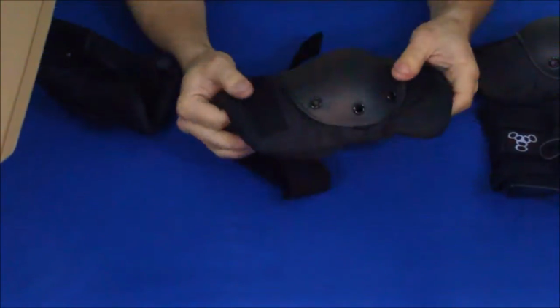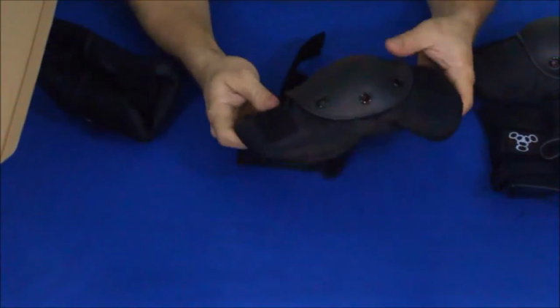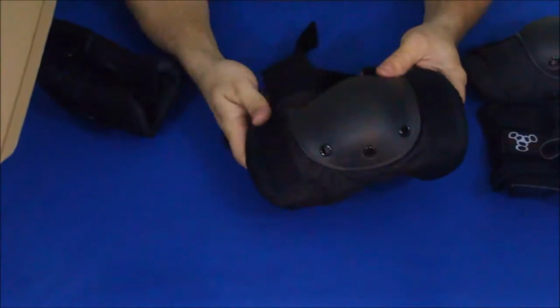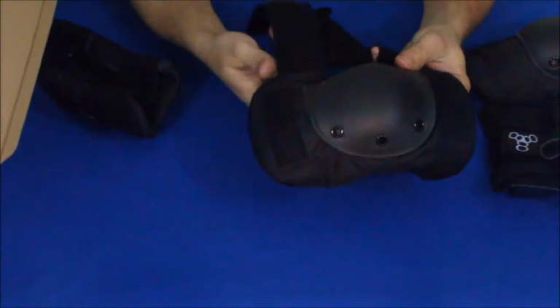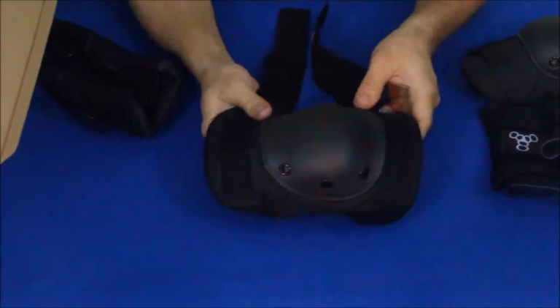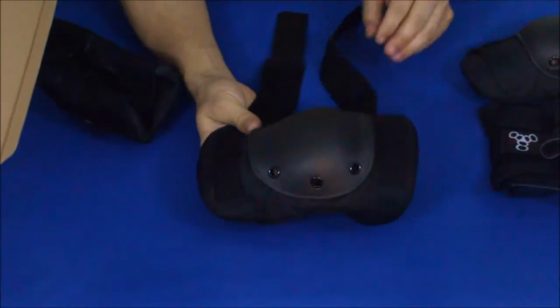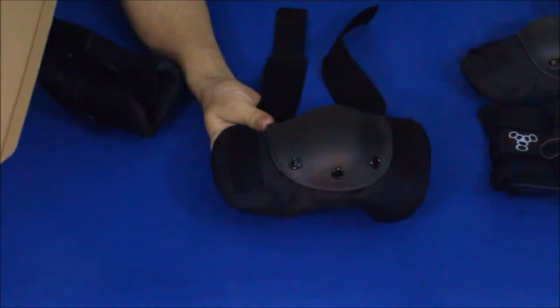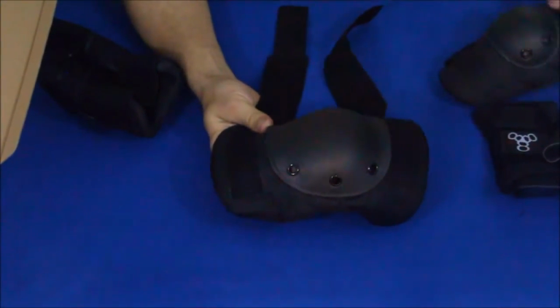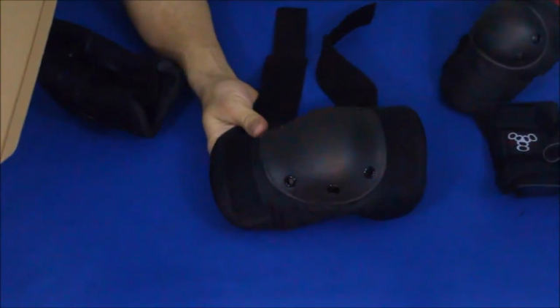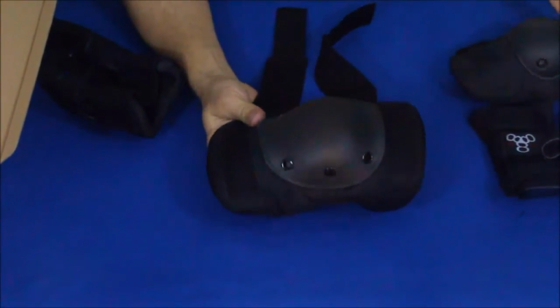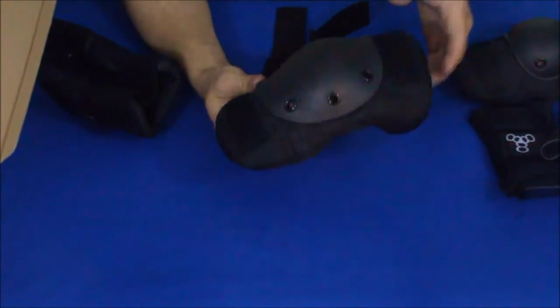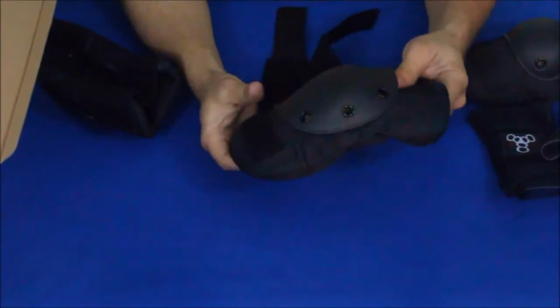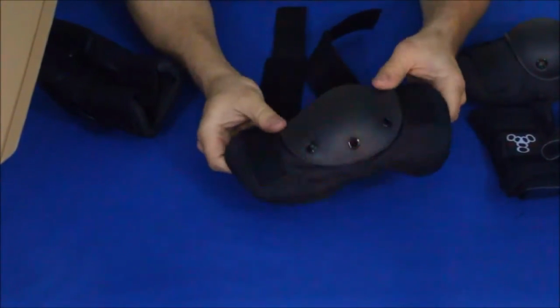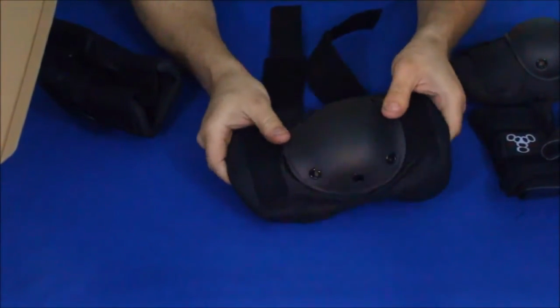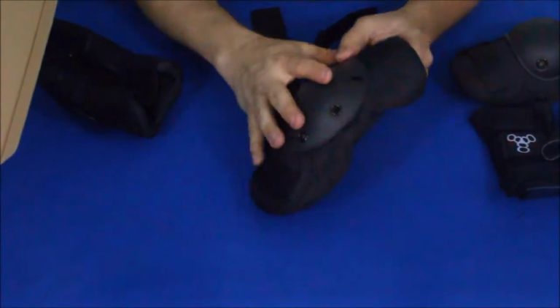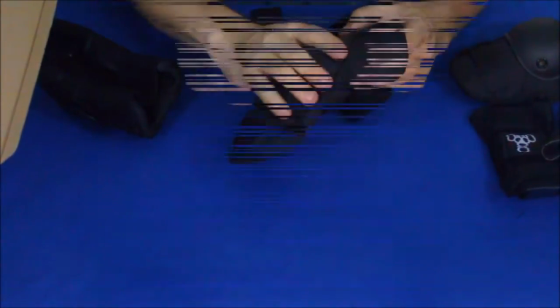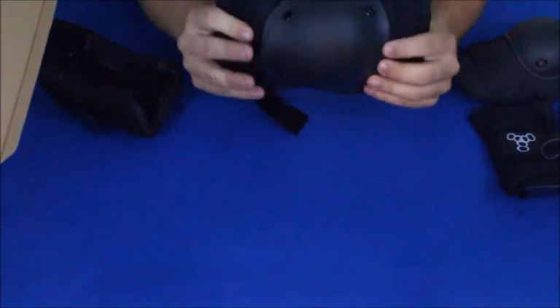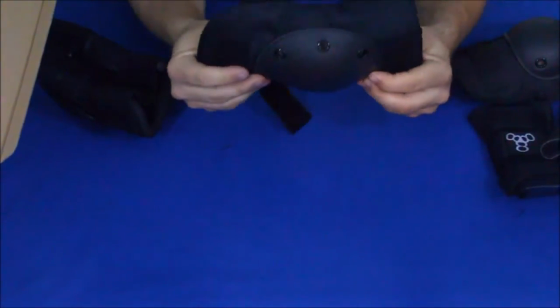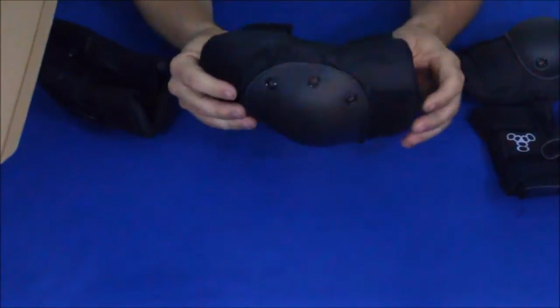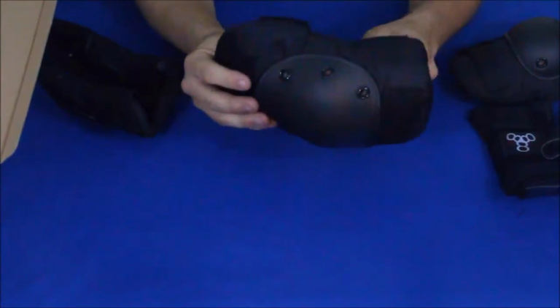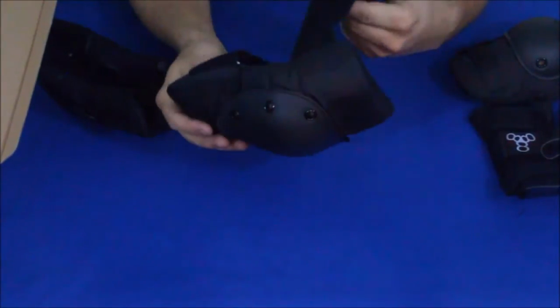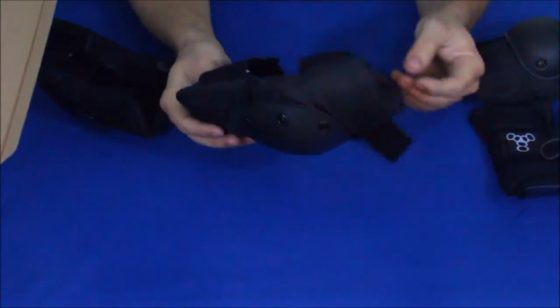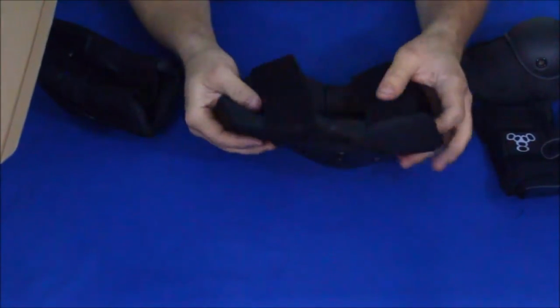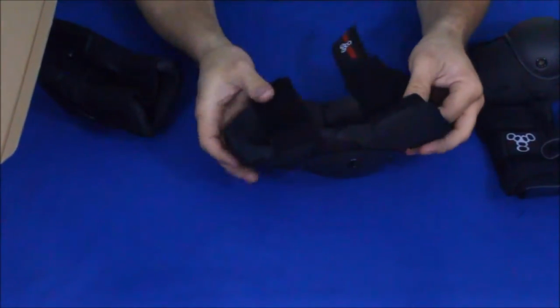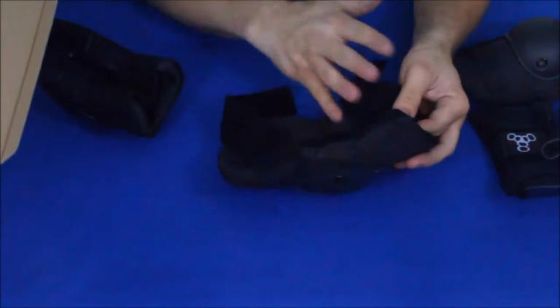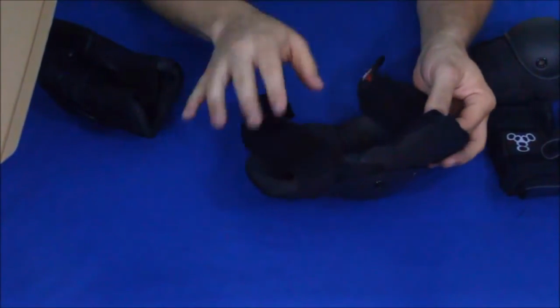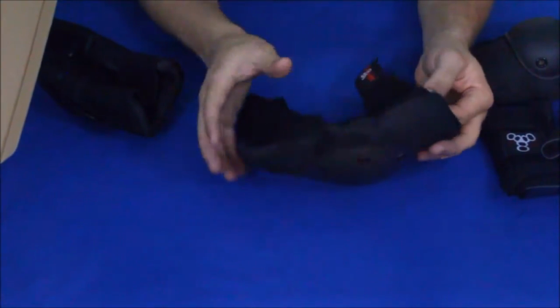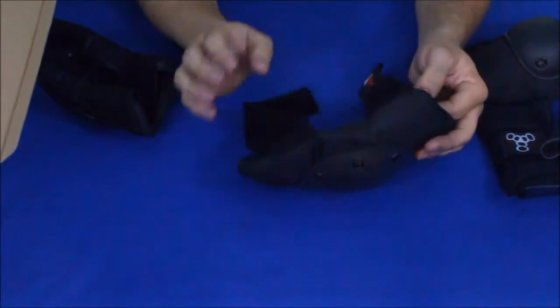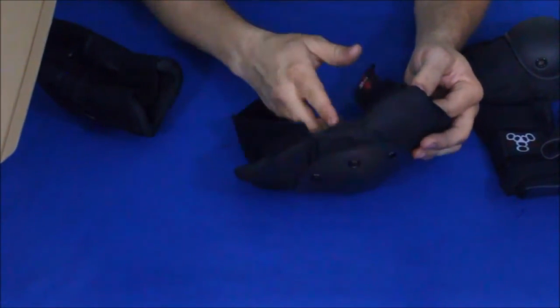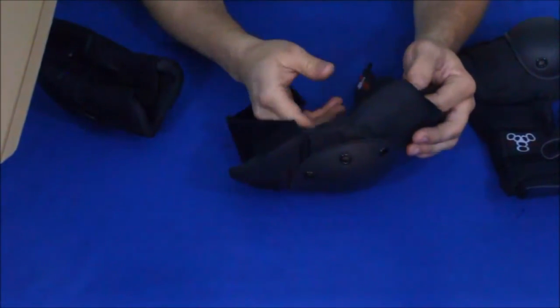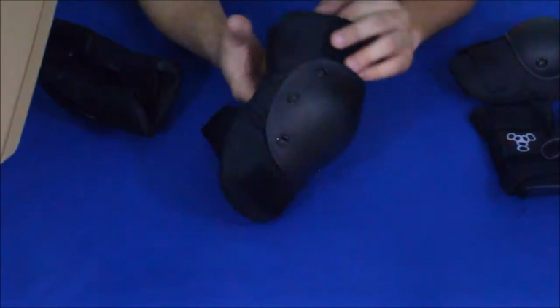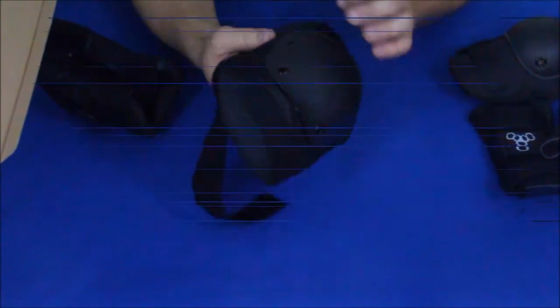The knee pad is just a larger version of the elbow pads — built very much the same way. You just strap it above and below the joint on the knee.